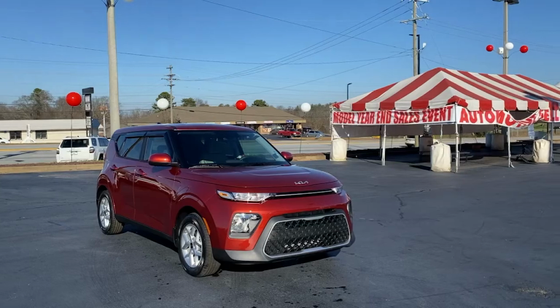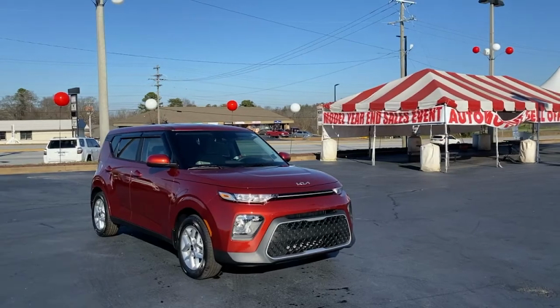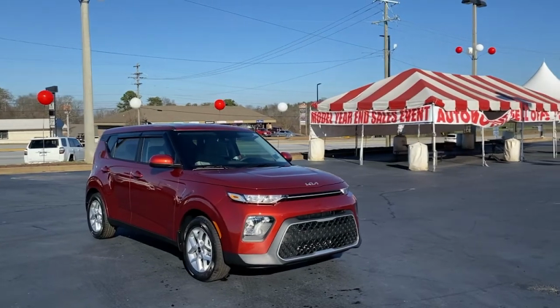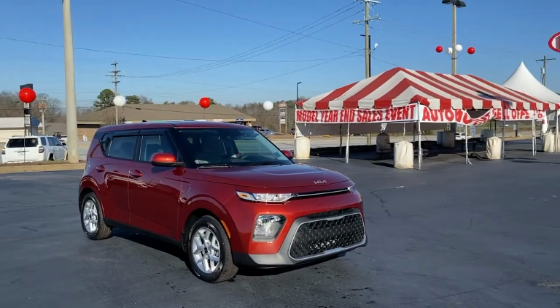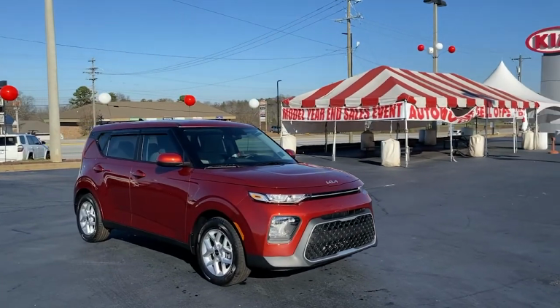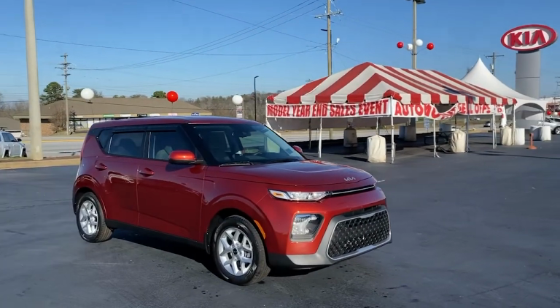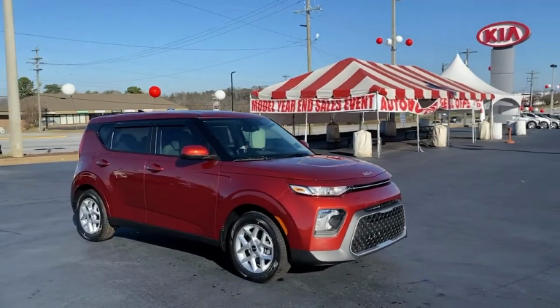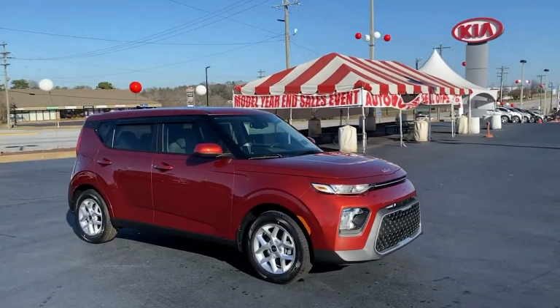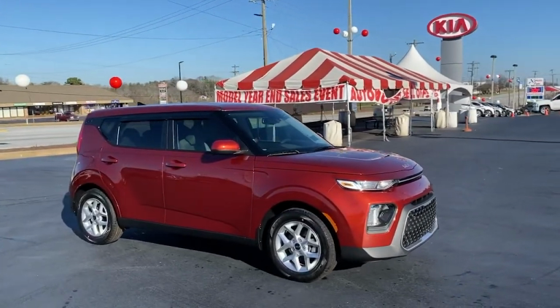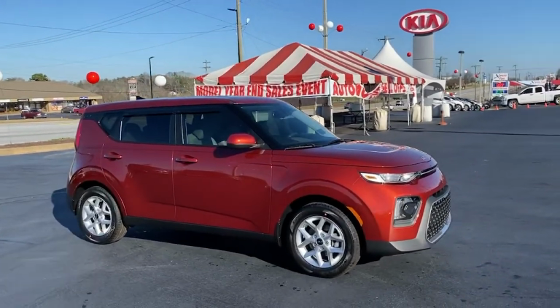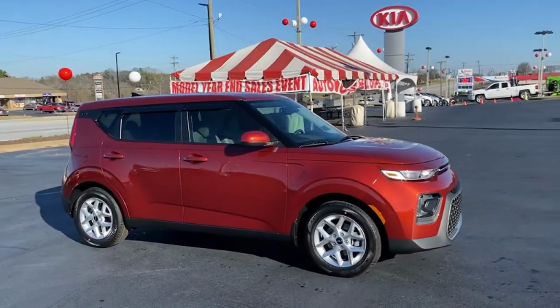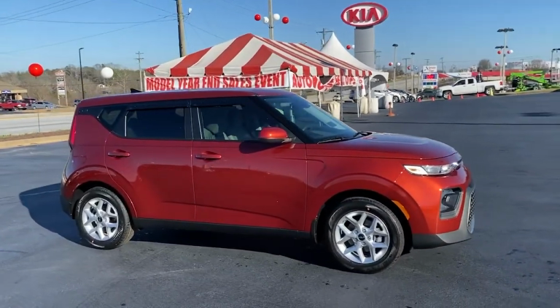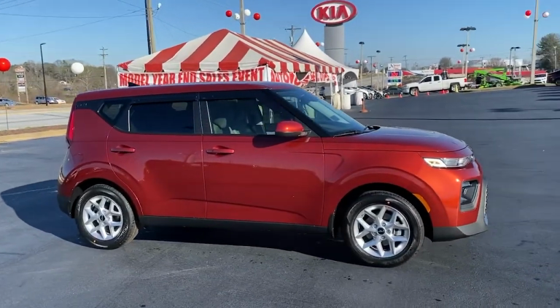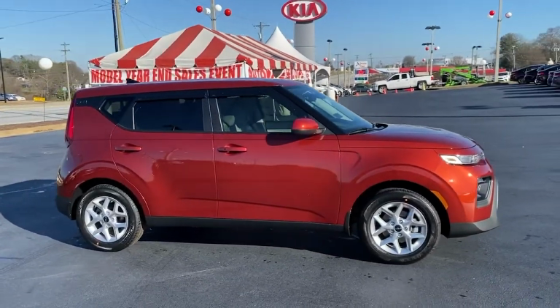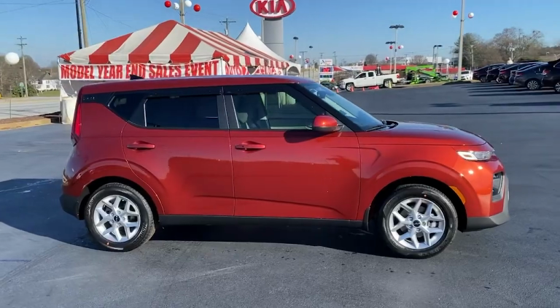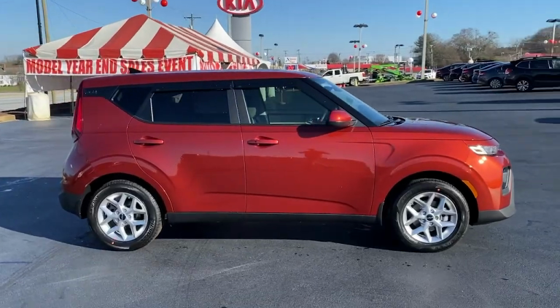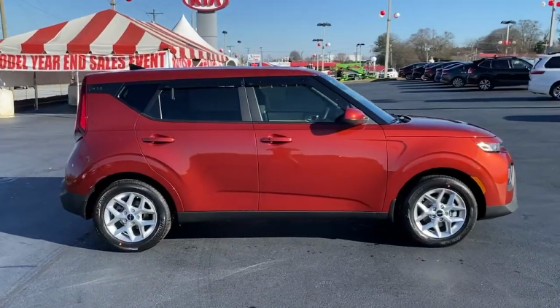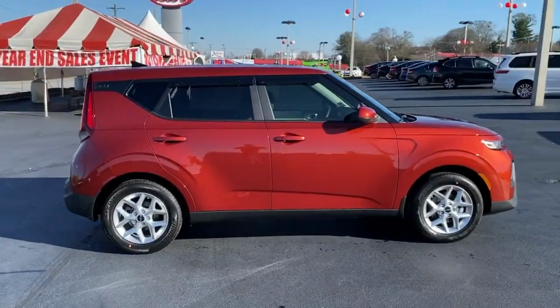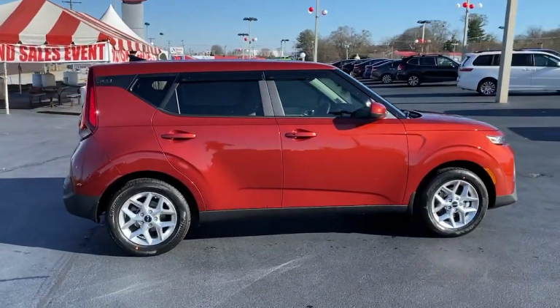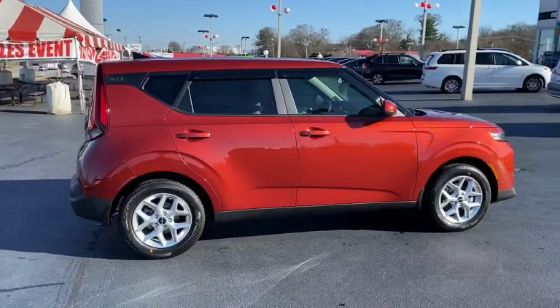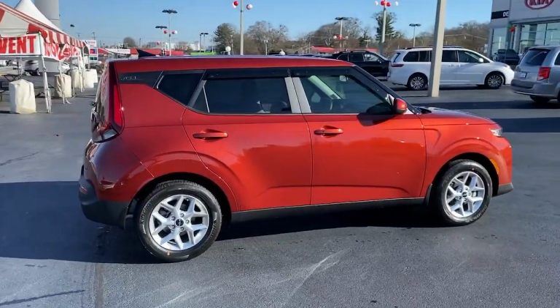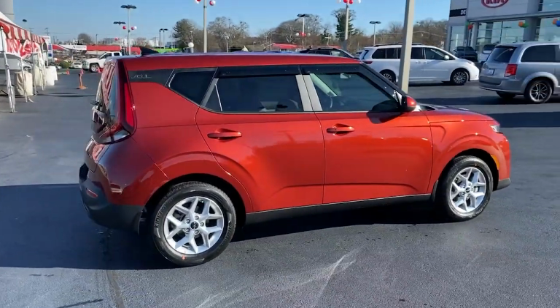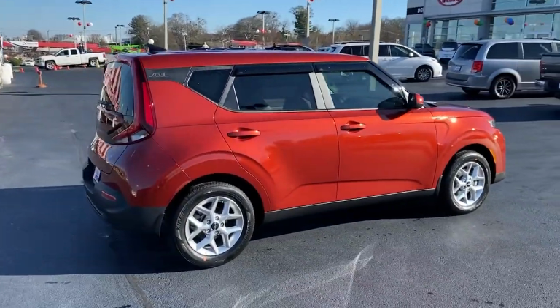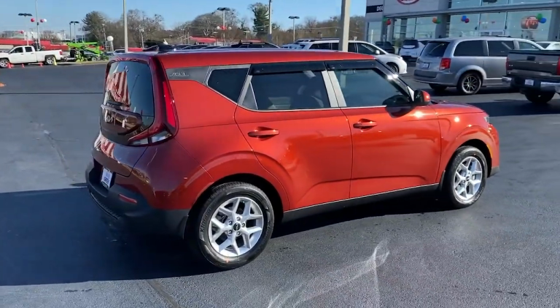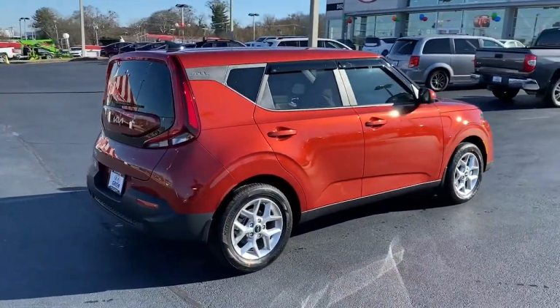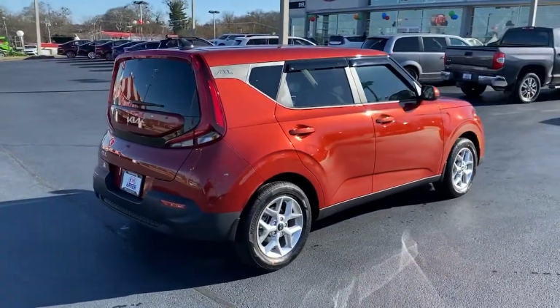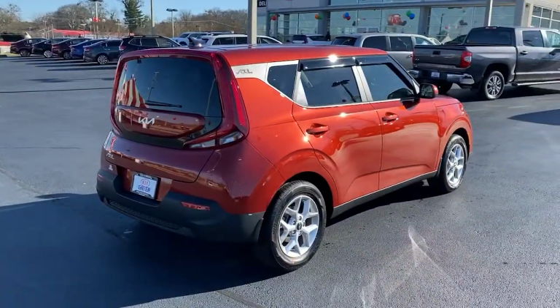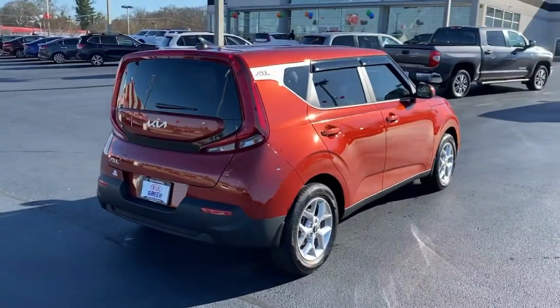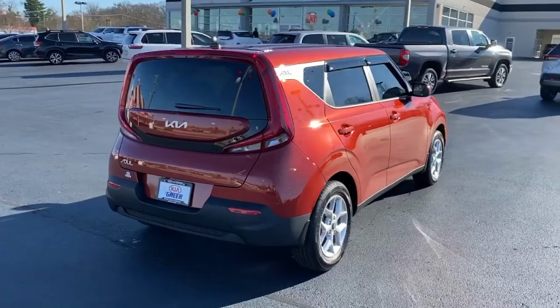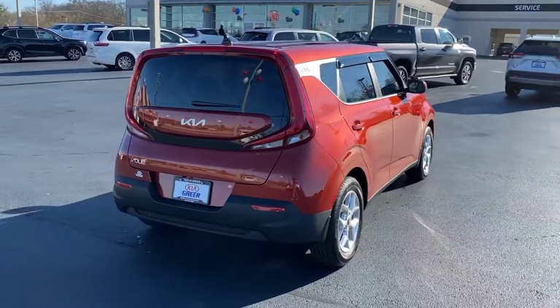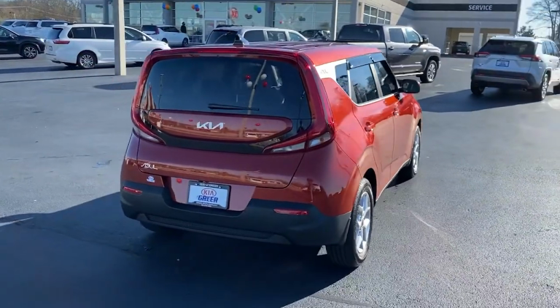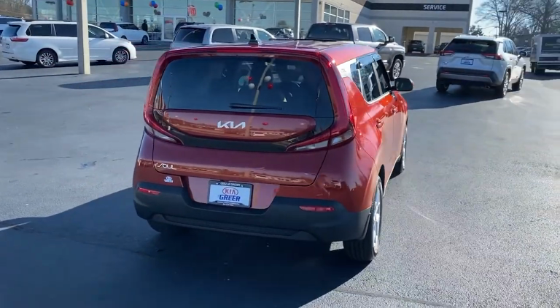Looking for your dream car? It could be the 2022 Kia Soul. Here's a versatile Kia Soul, the subcompact crossover that's funky, affordable, and loaded with talent.